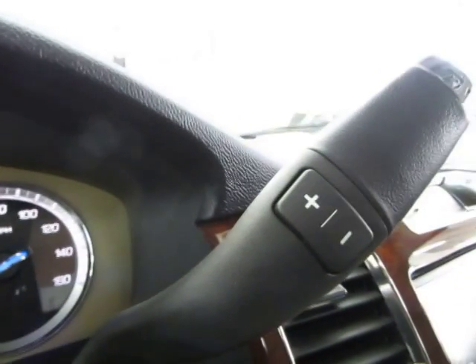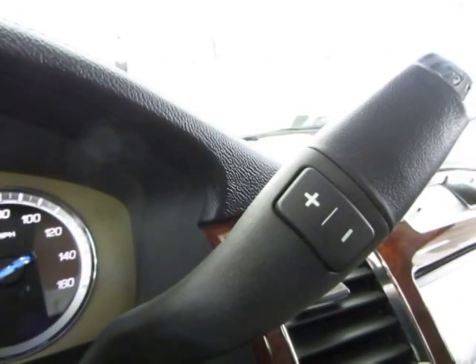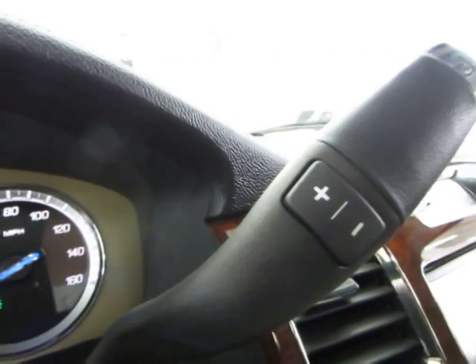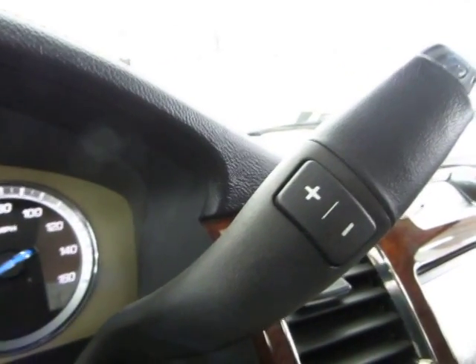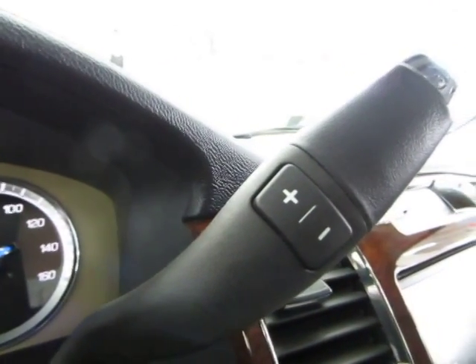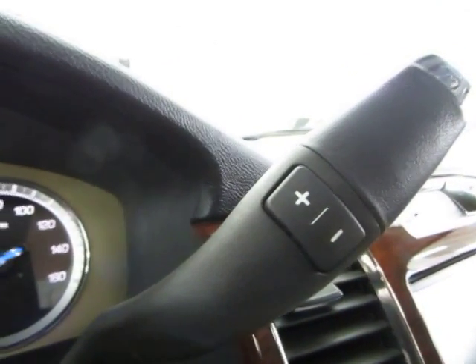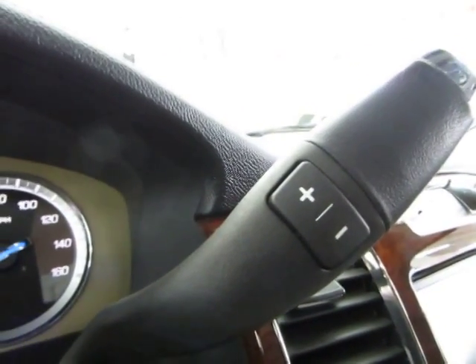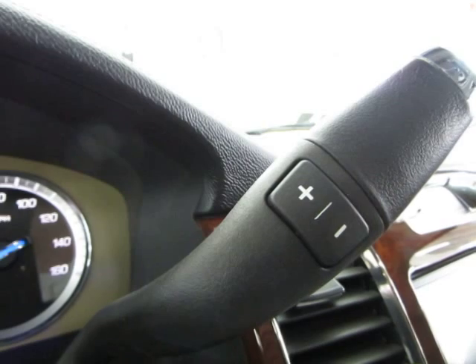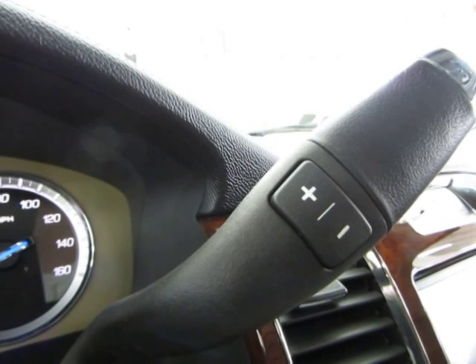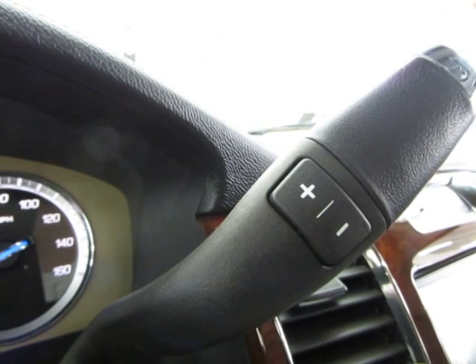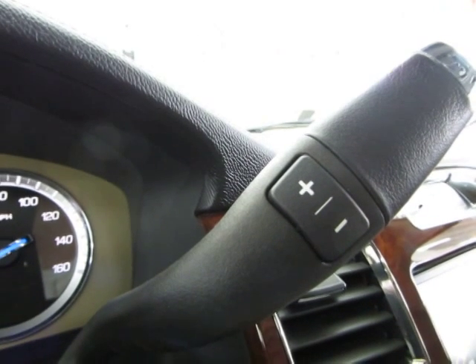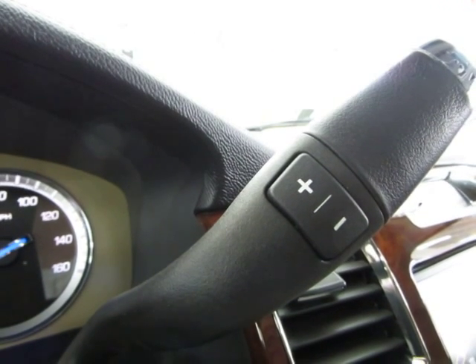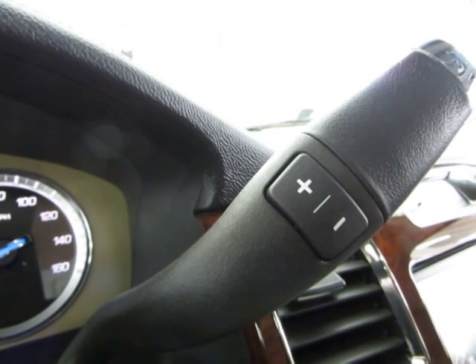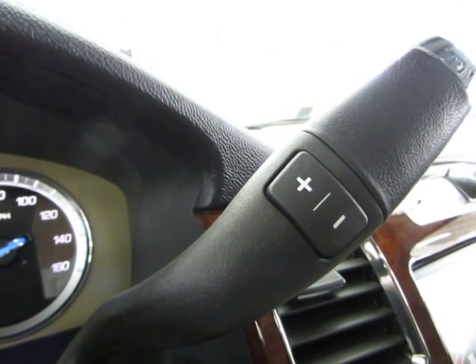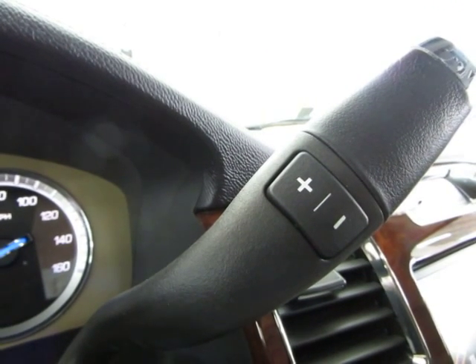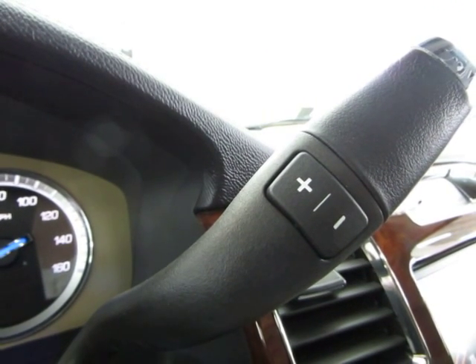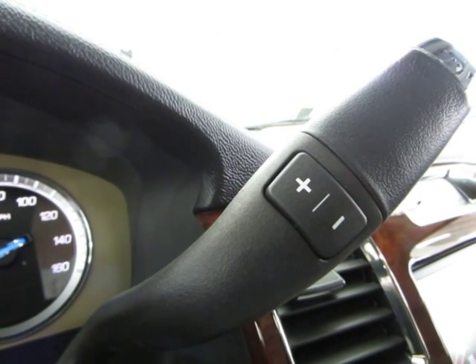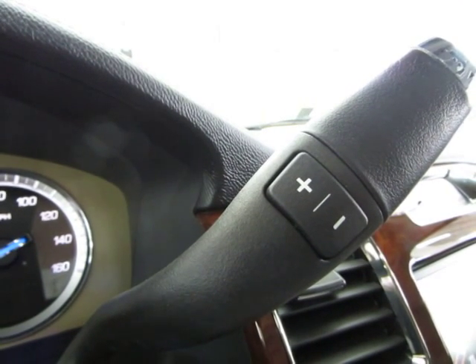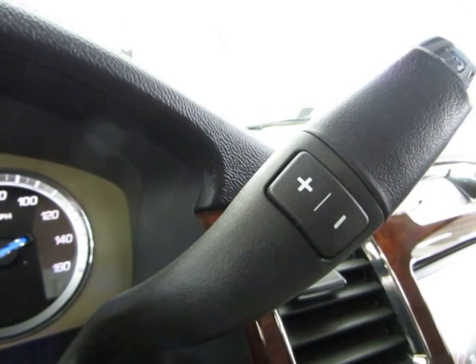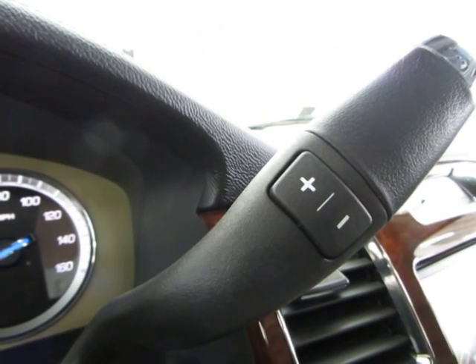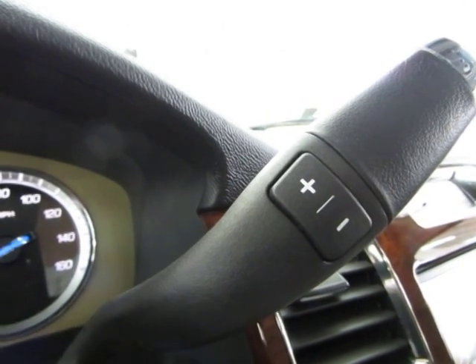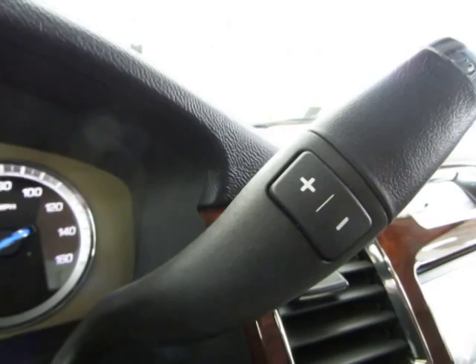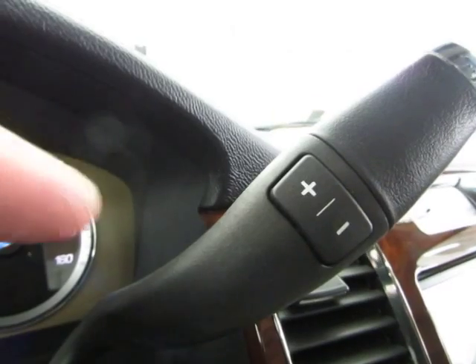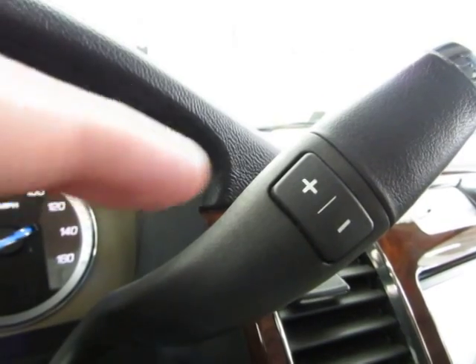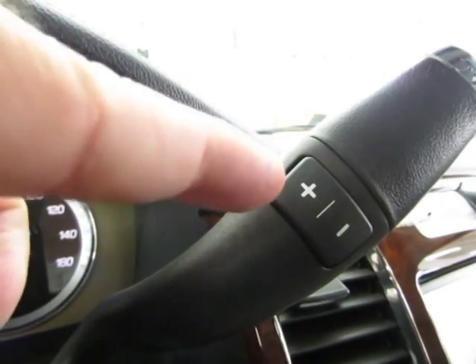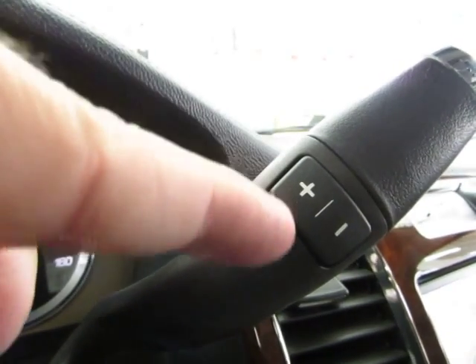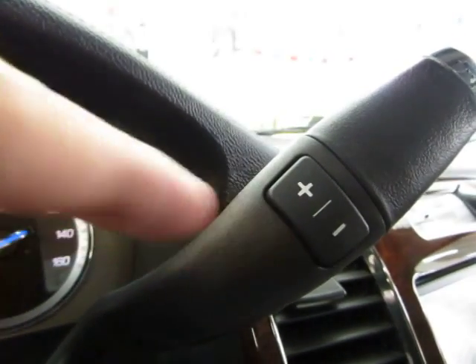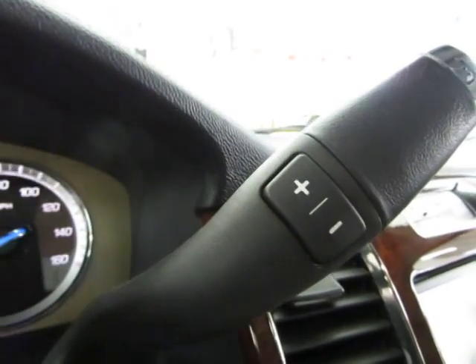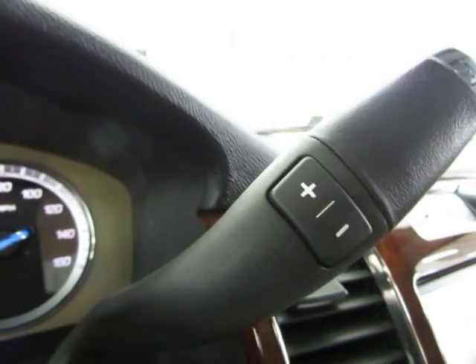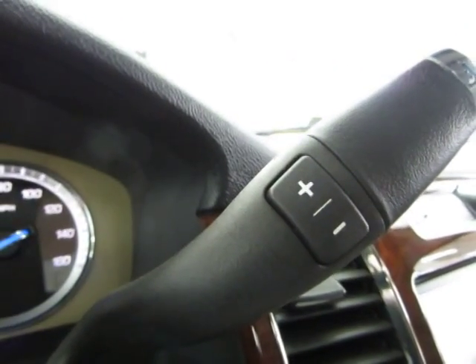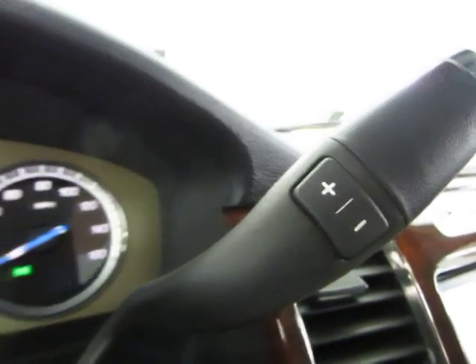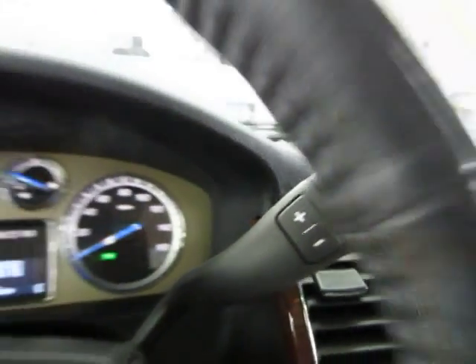You also get on the shifter itself a plus and minus. Once you get to your driving position, if you go down one more notch you'll go into the manual position, and you can shift manually by tapping up or down to change gears.